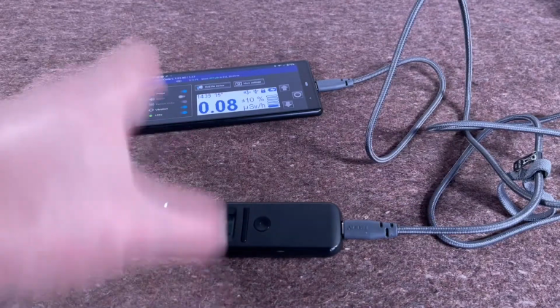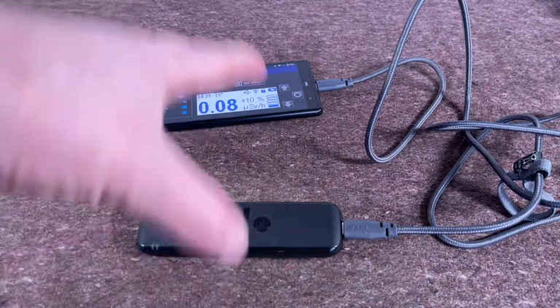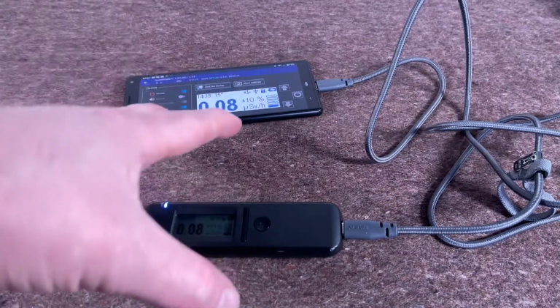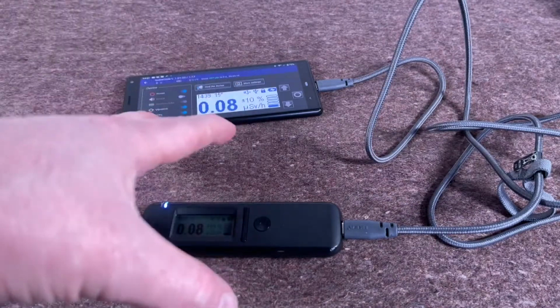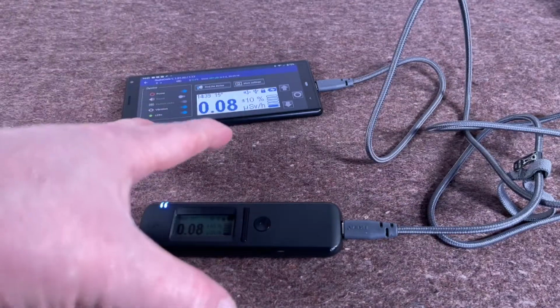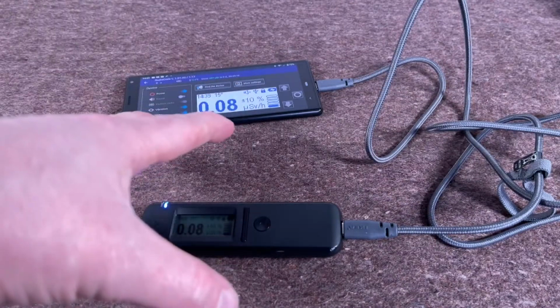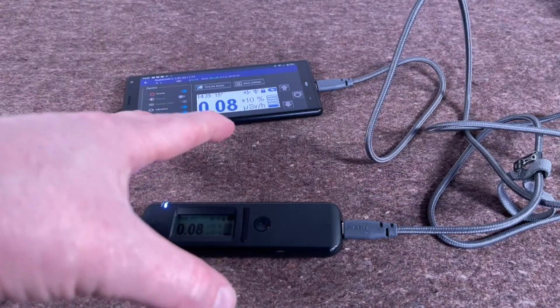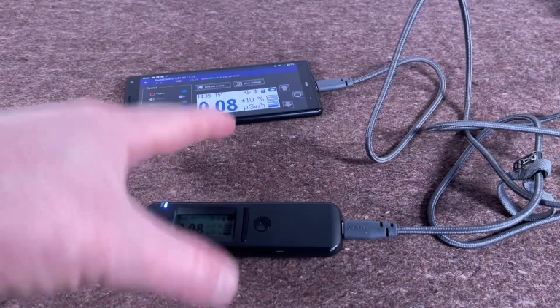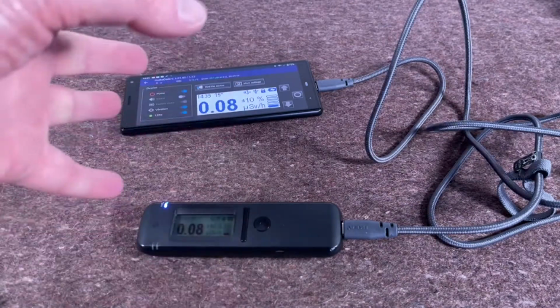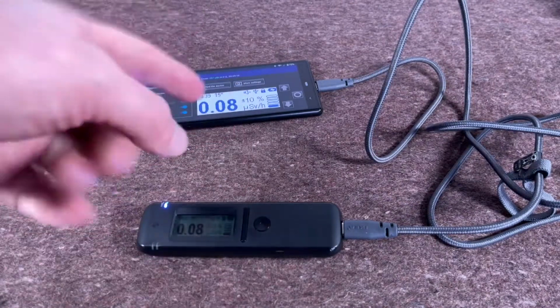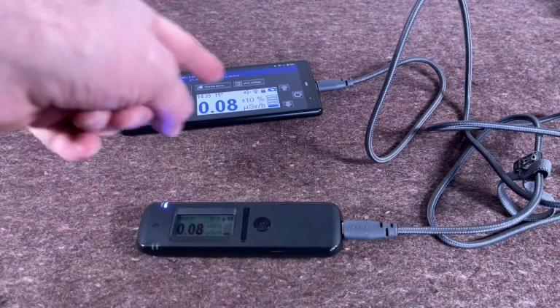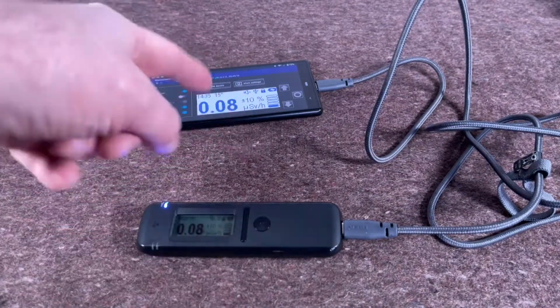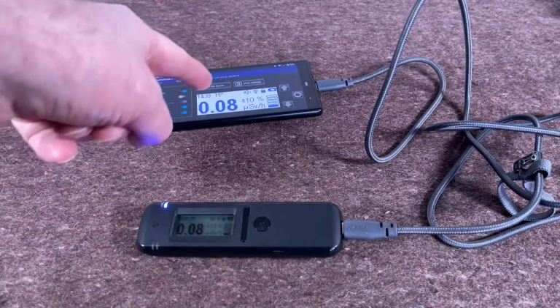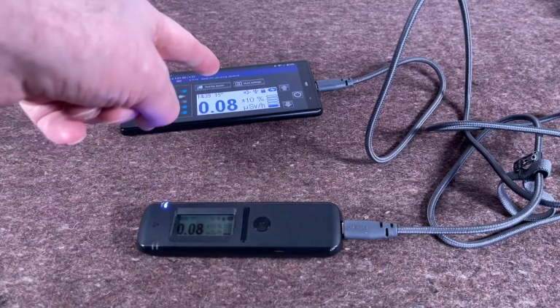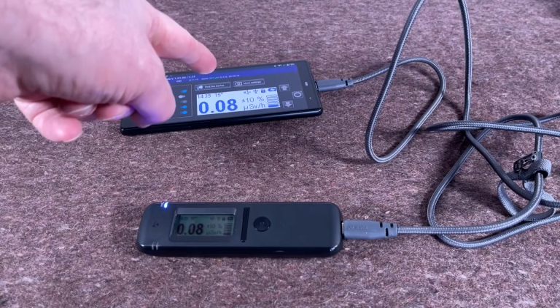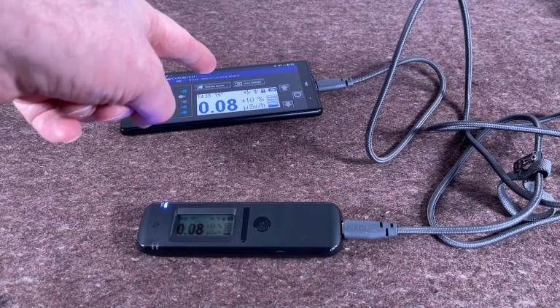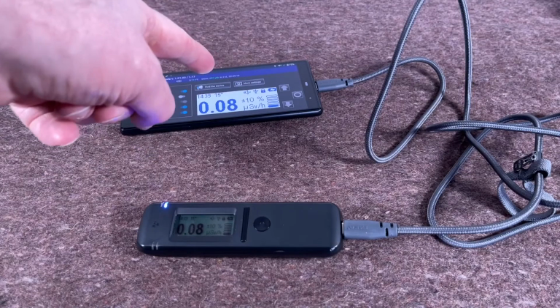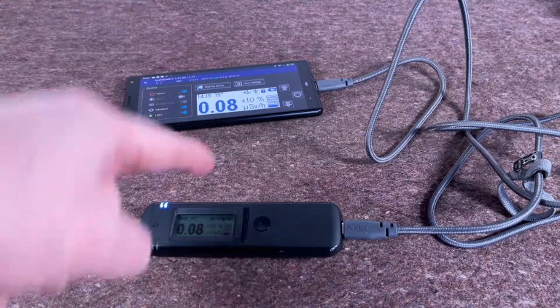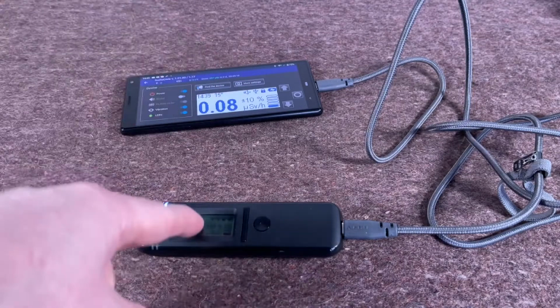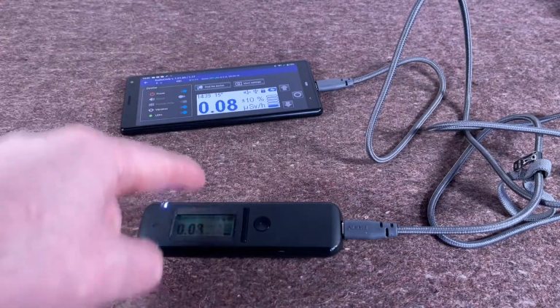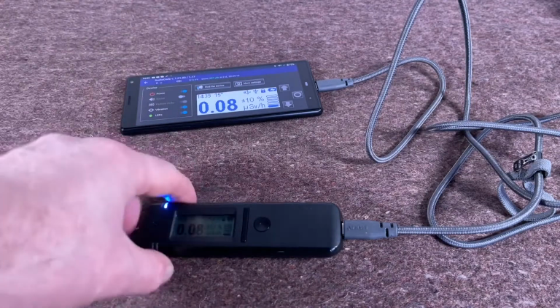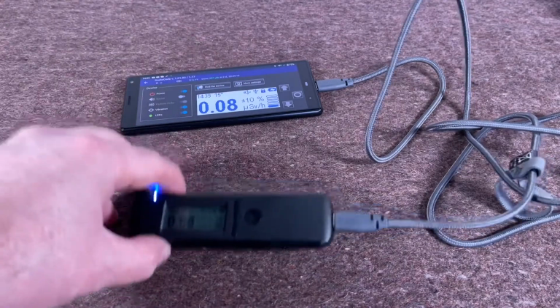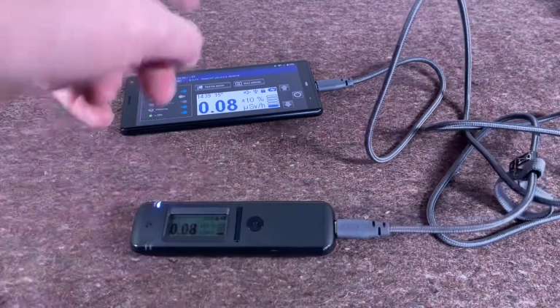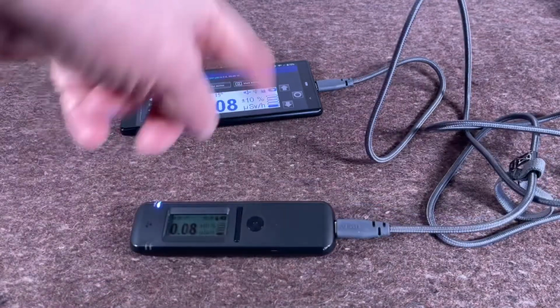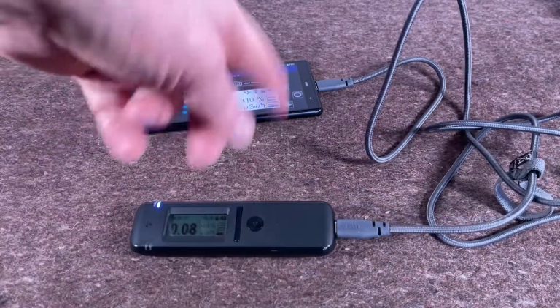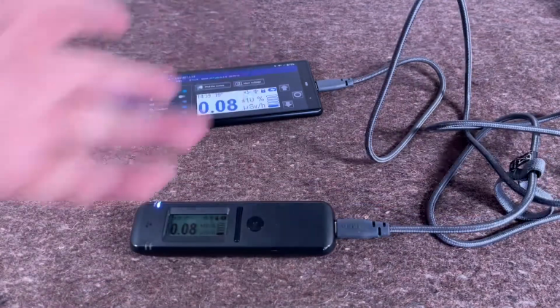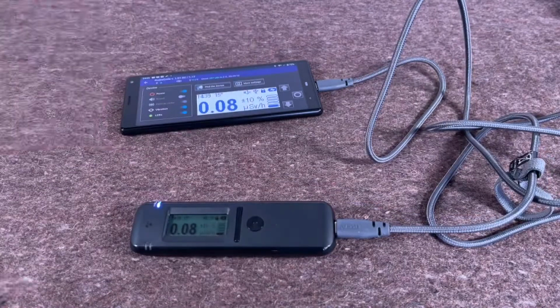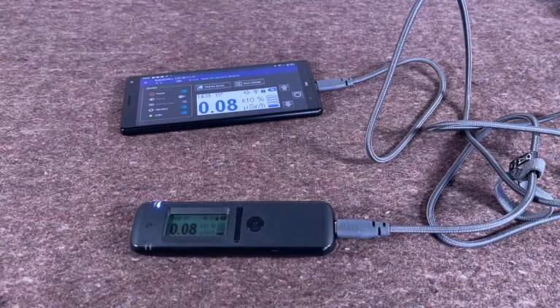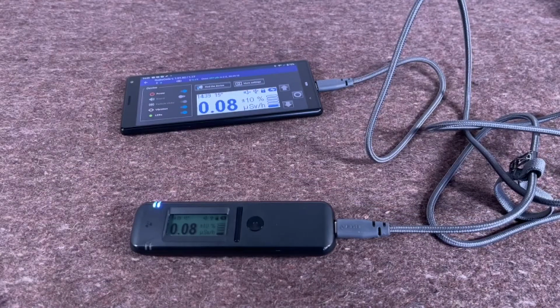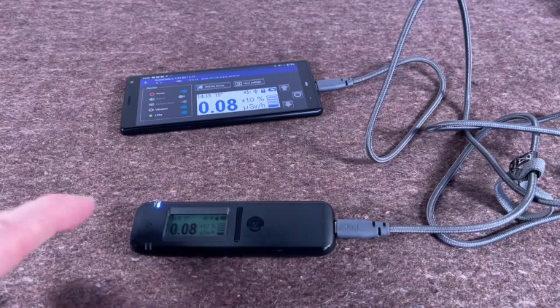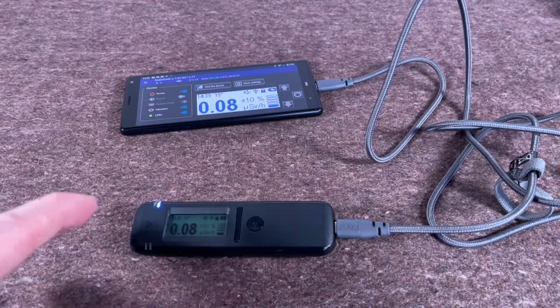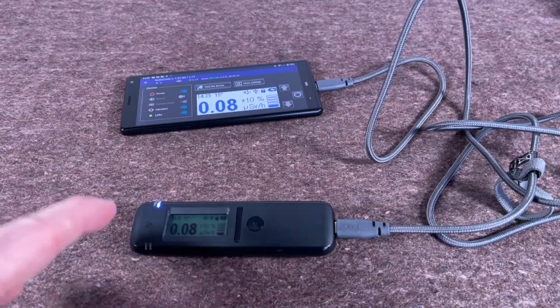So if you're out and about and you don't have a charger with you, and the phone's really well charged but your Radio Code's running low, you can actually charge it from the phone. Really good idea.